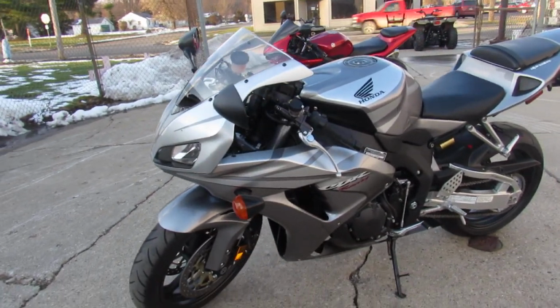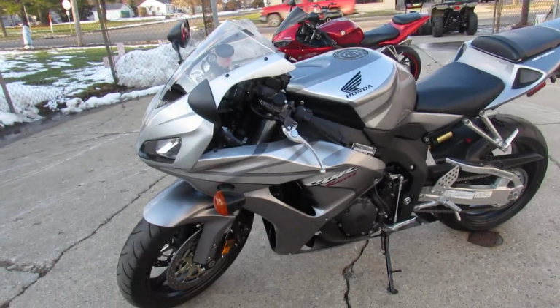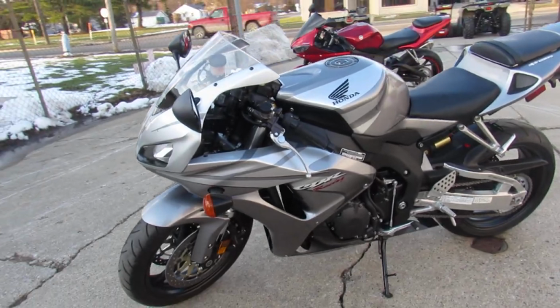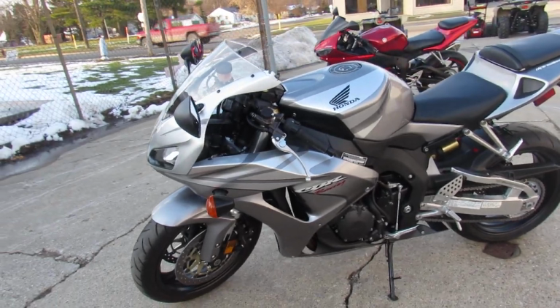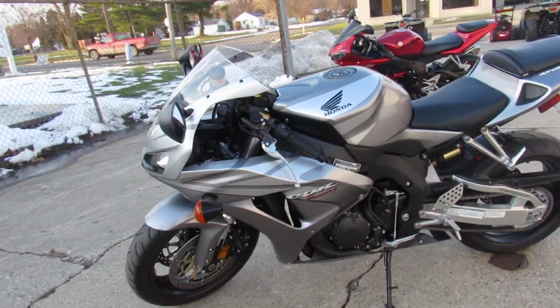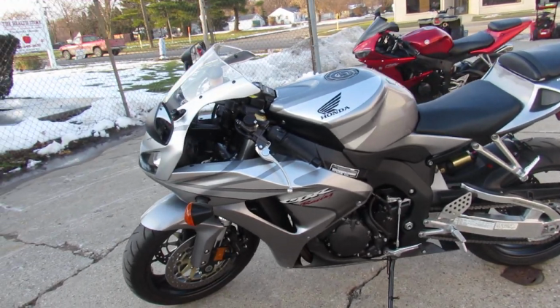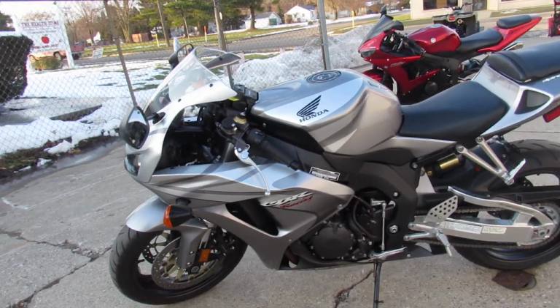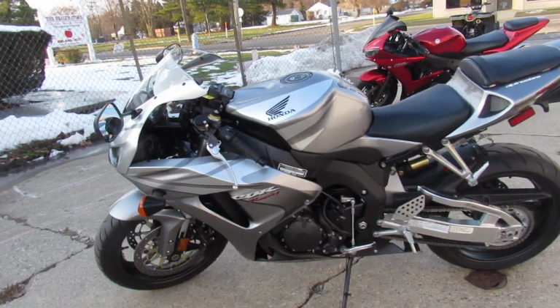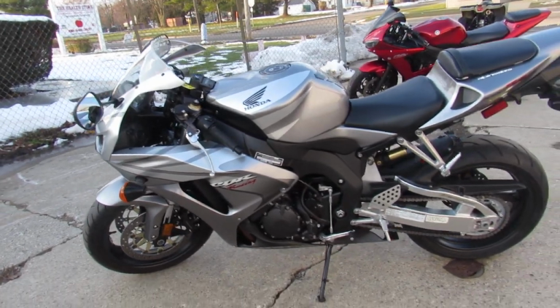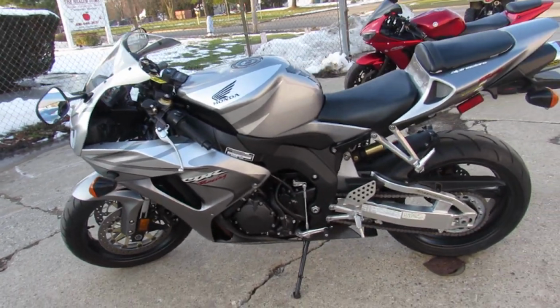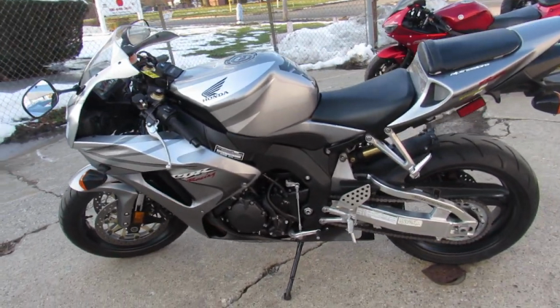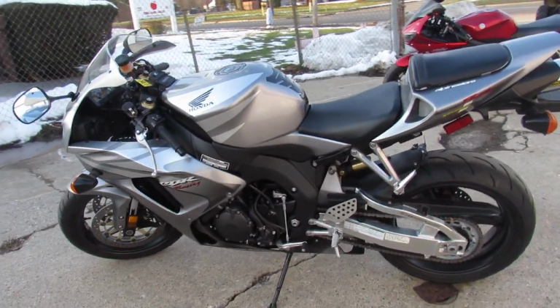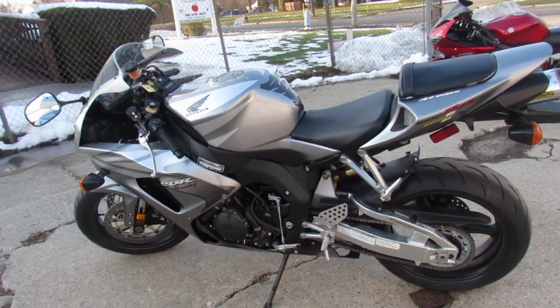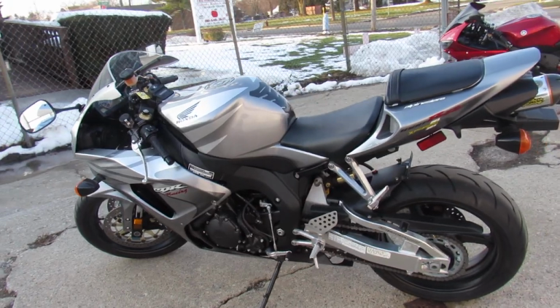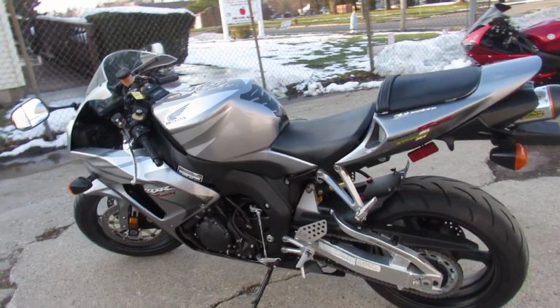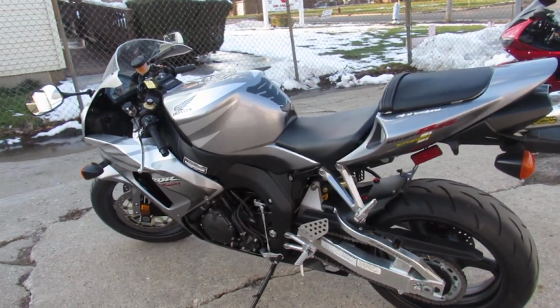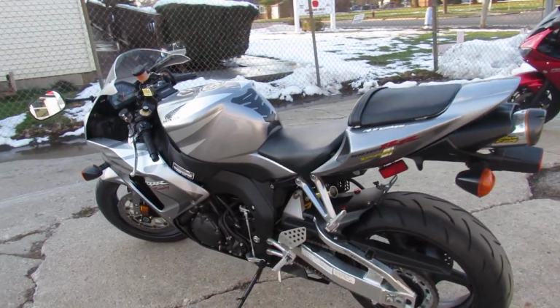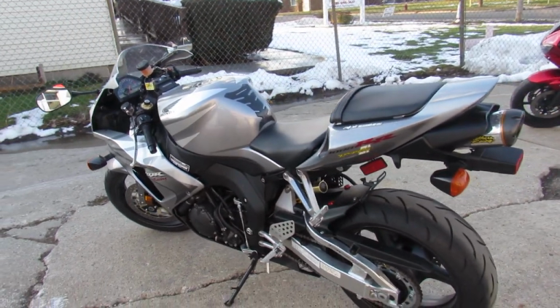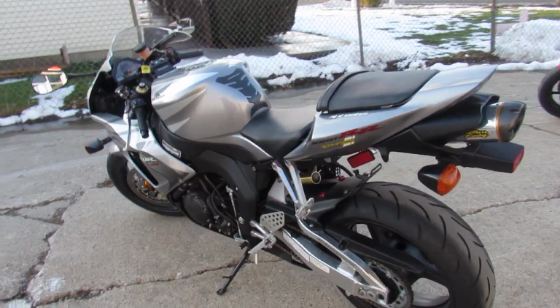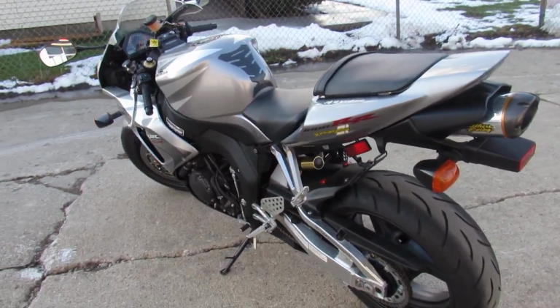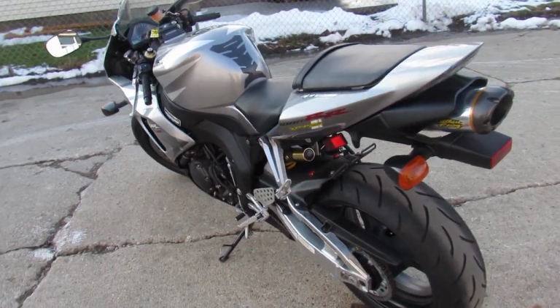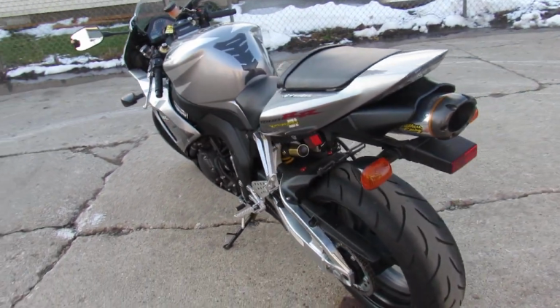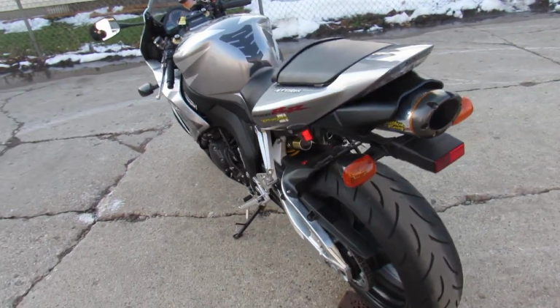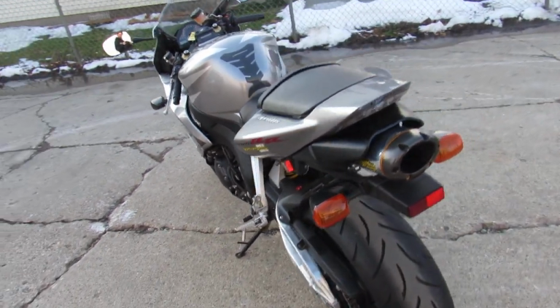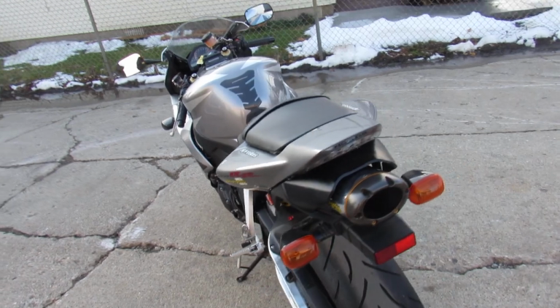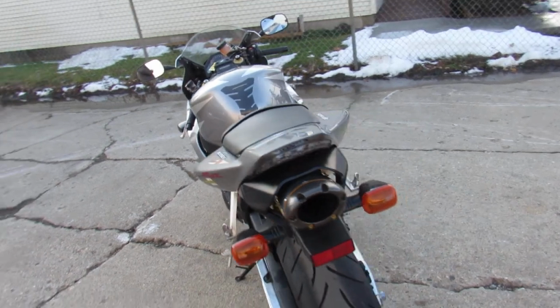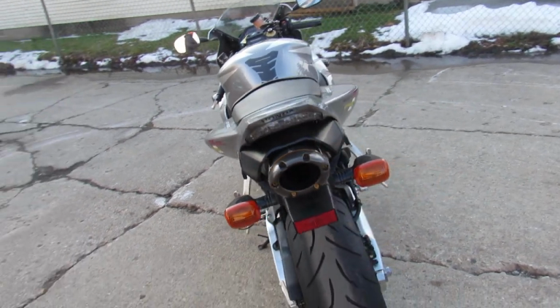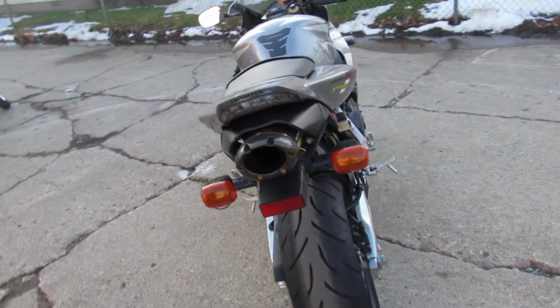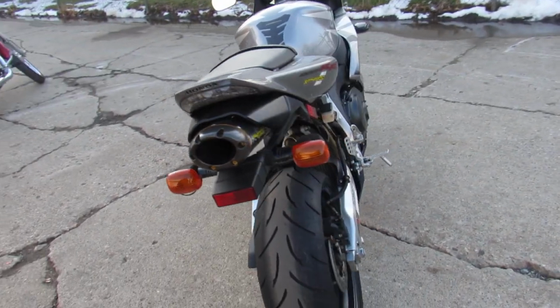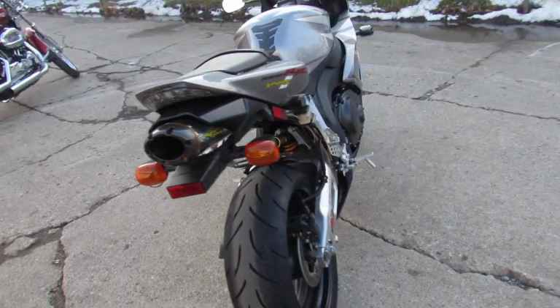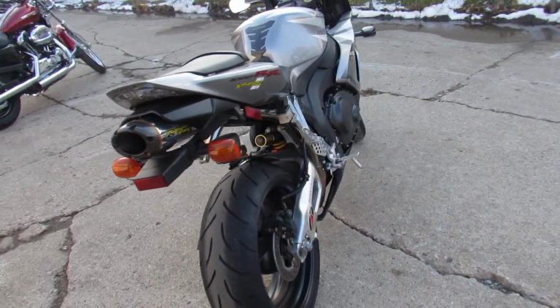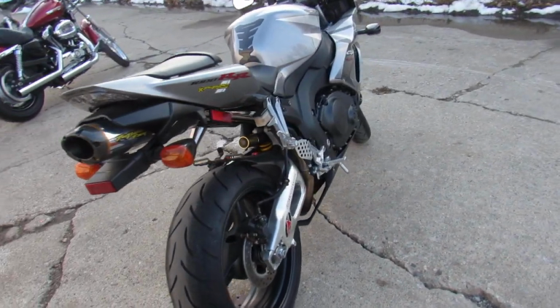It's like brand new. Liquid silver paint, two brothers stainless steel exhaust, all the goodies, and only 398 miles. It's like going back in time and buying a new bike.